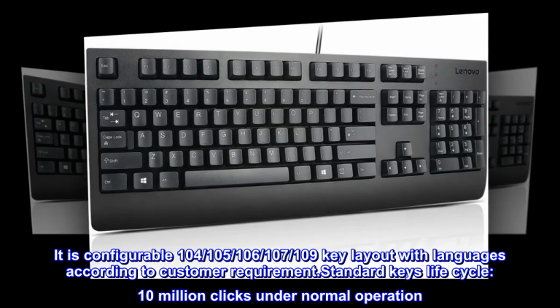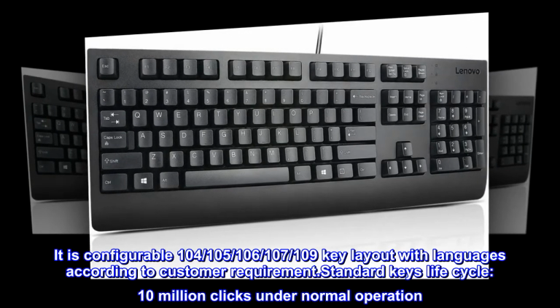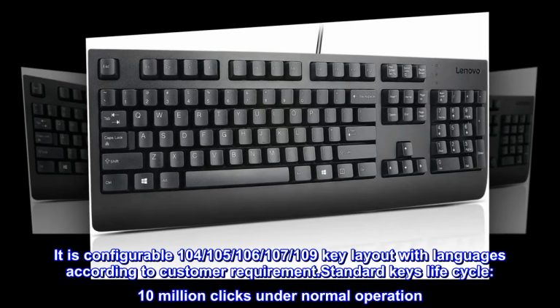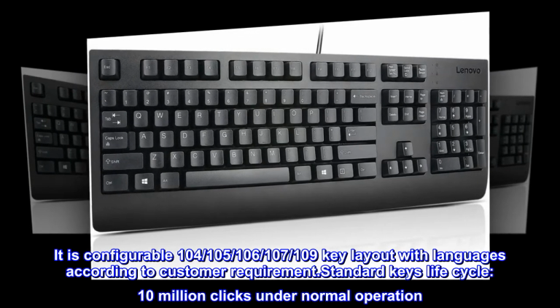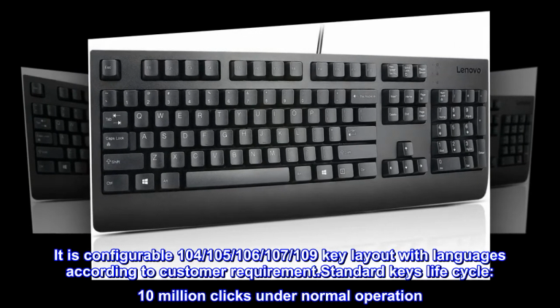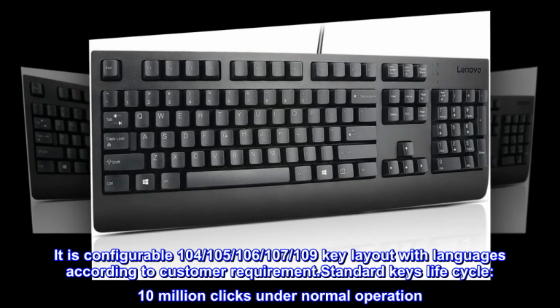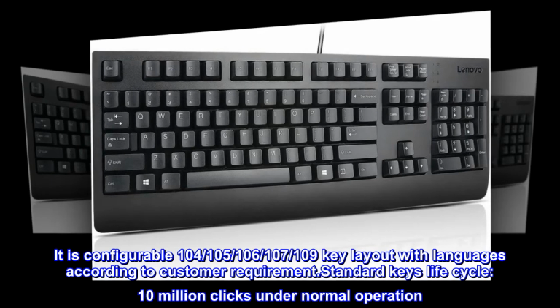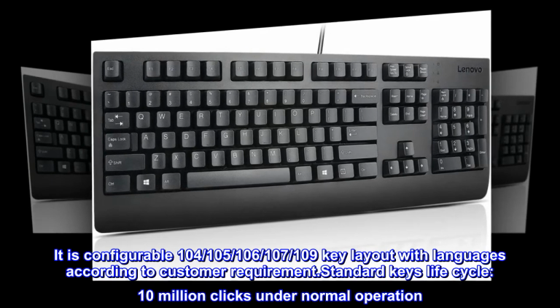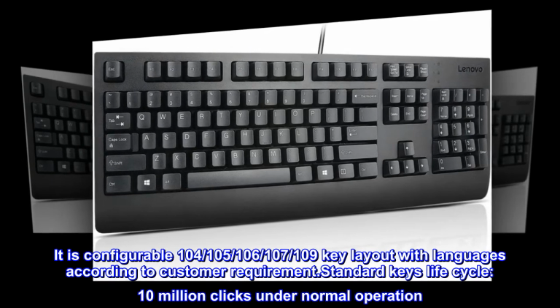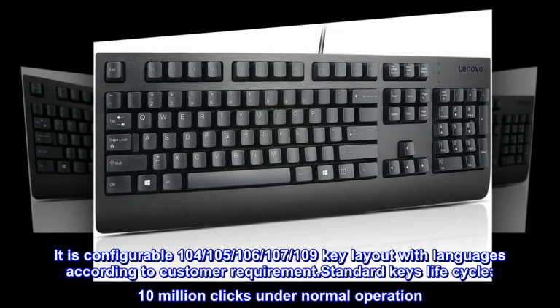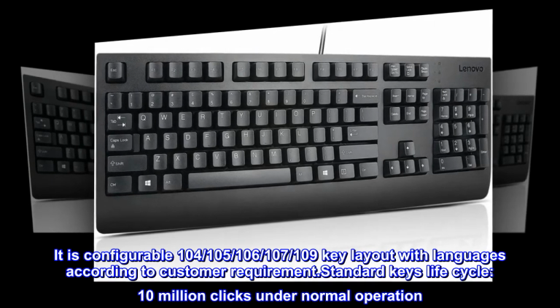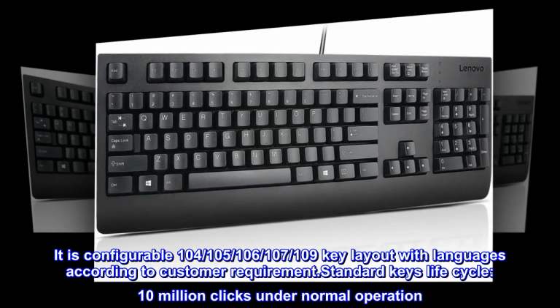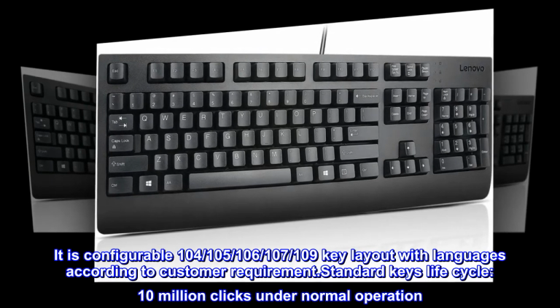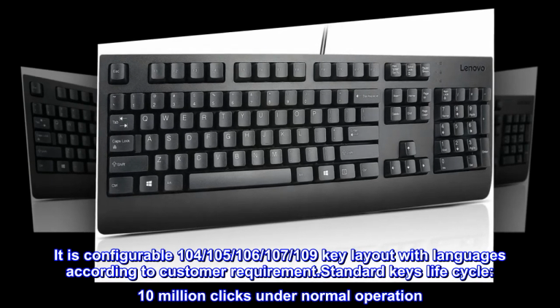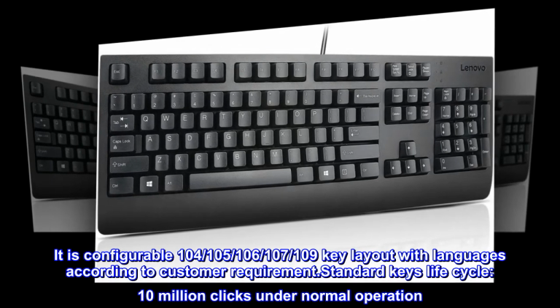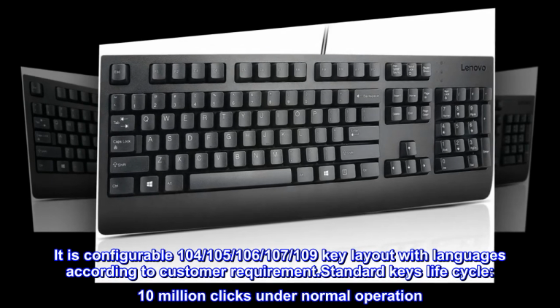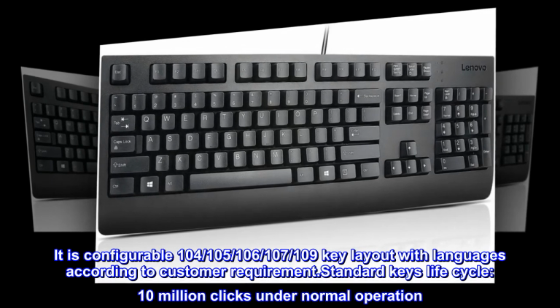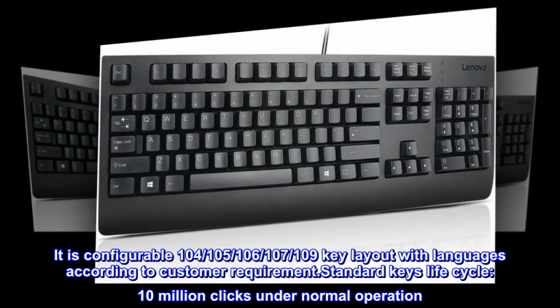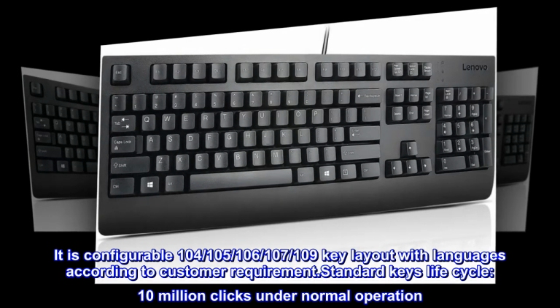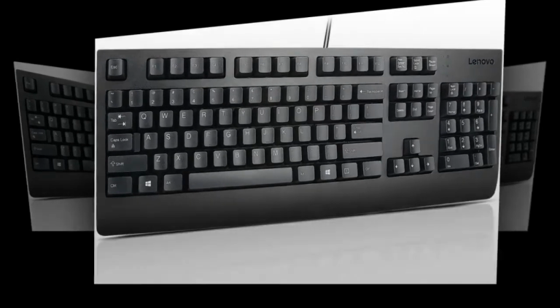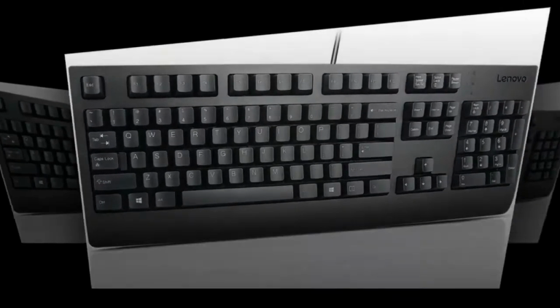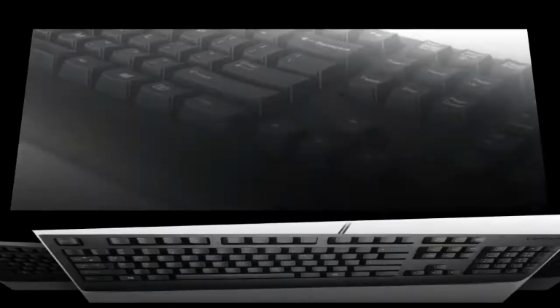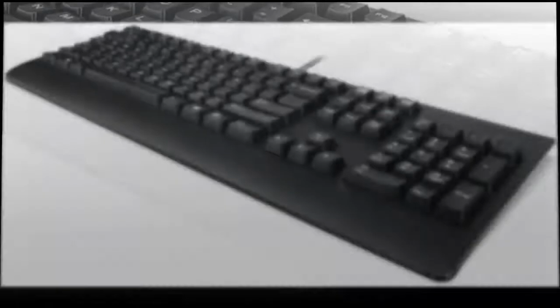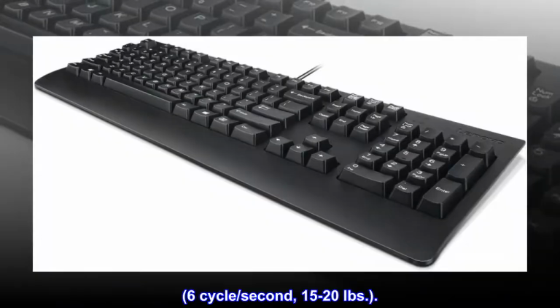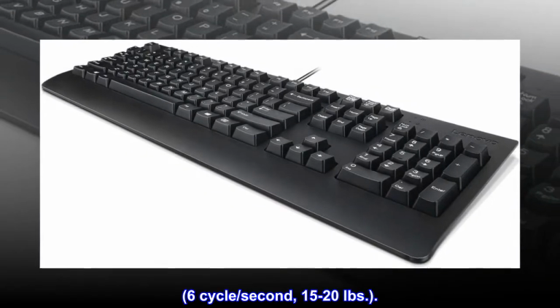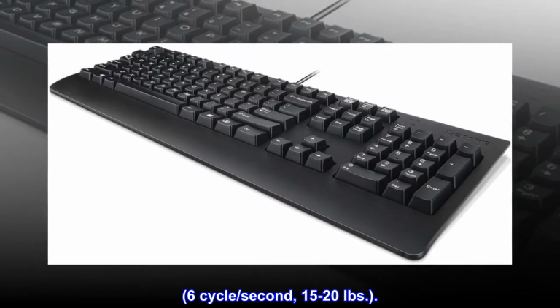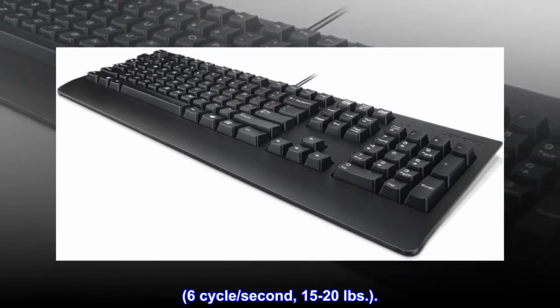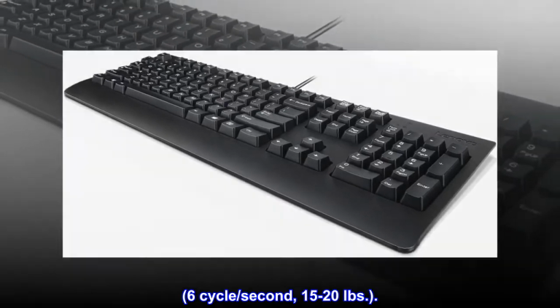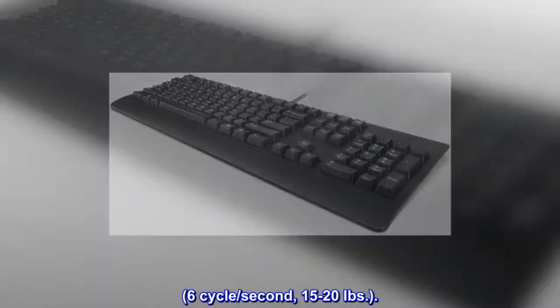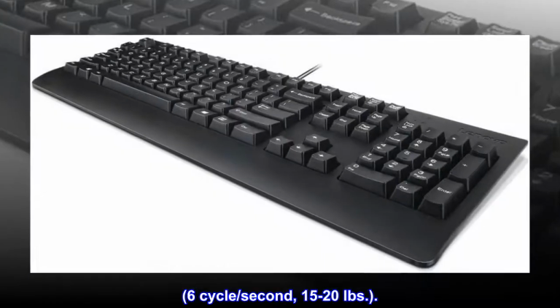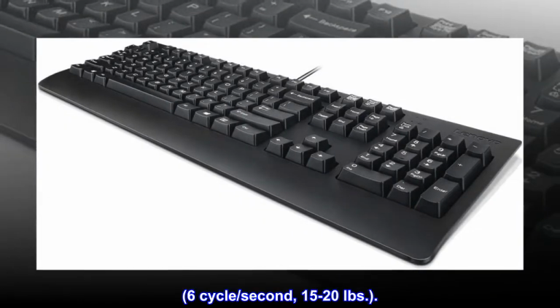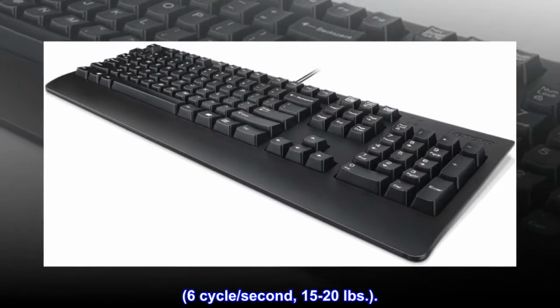Standard Keys Lifecycle: 10 million clicks under normal operation. 6 cycles per second, 15 to 20 pounds.